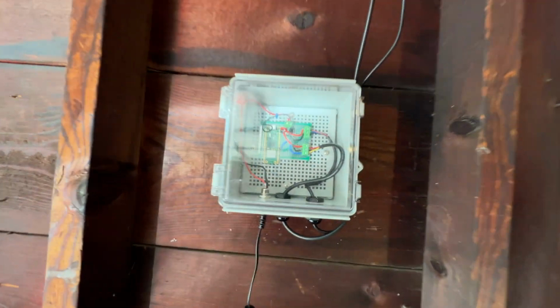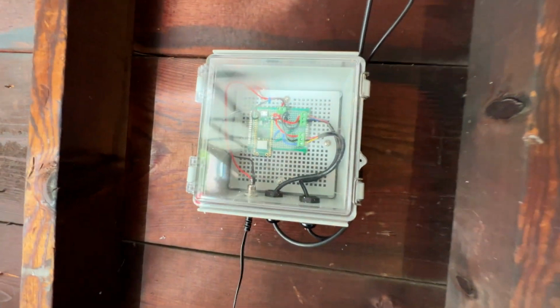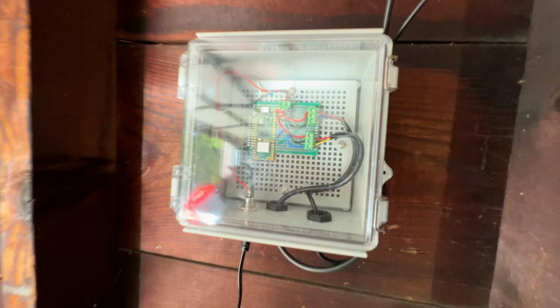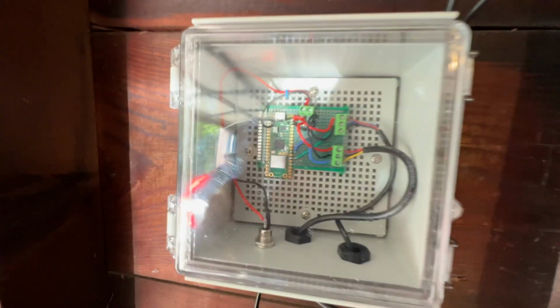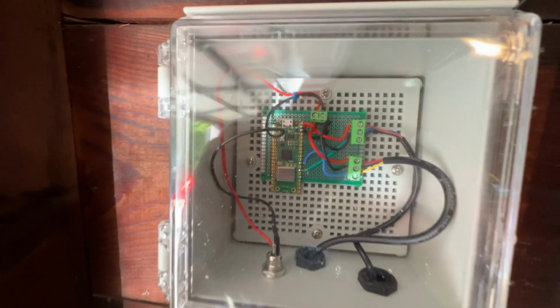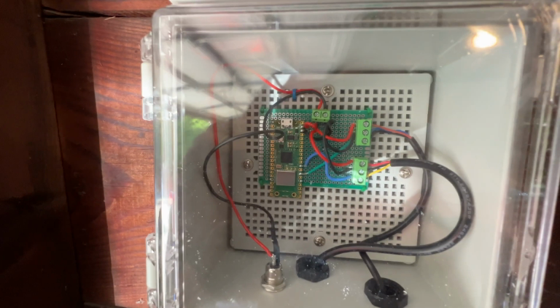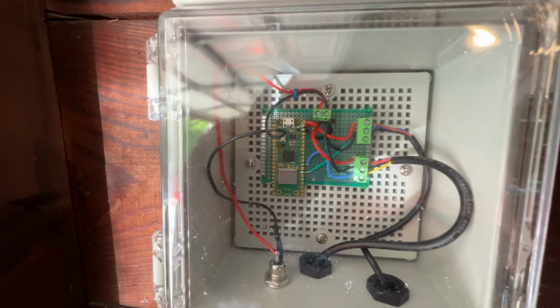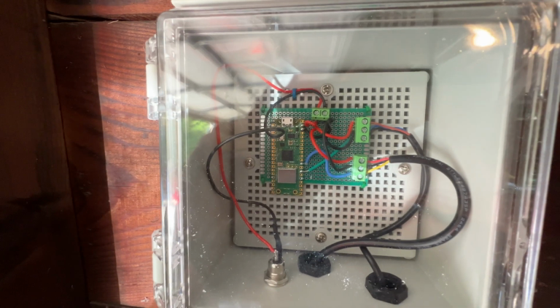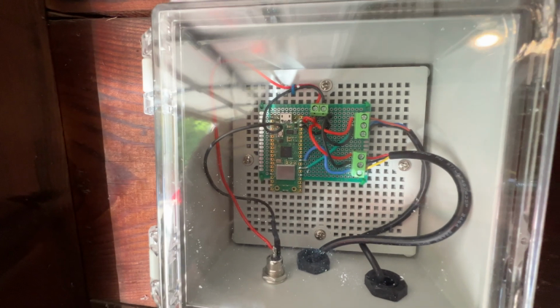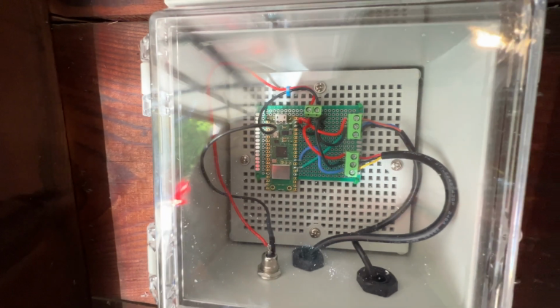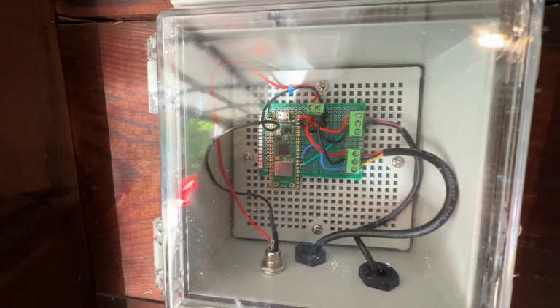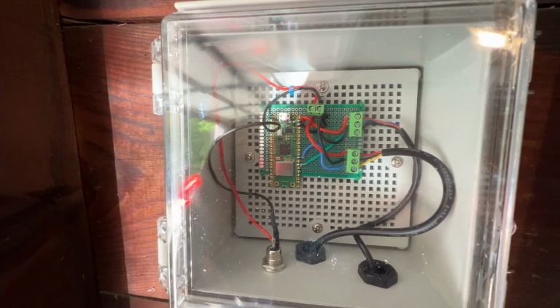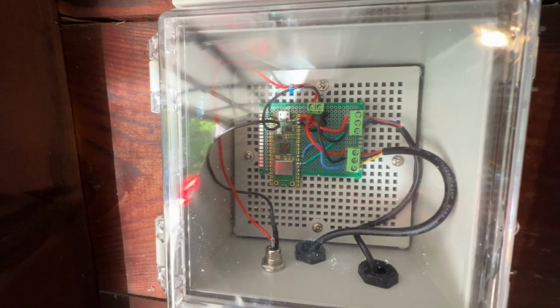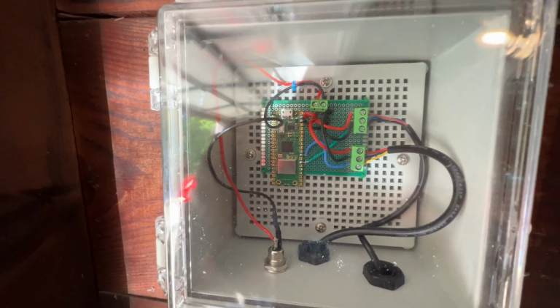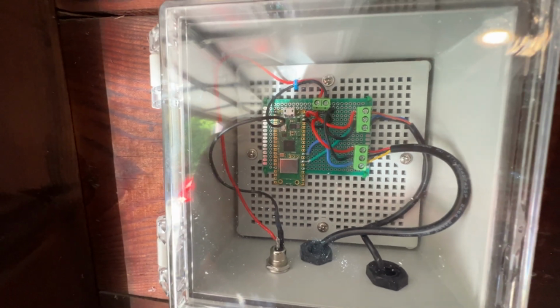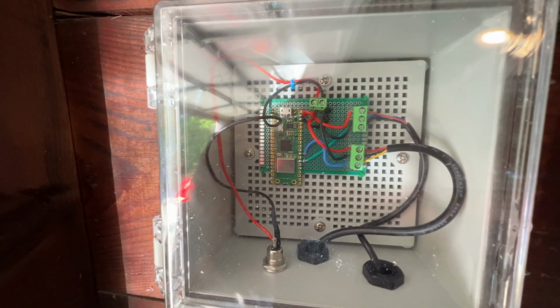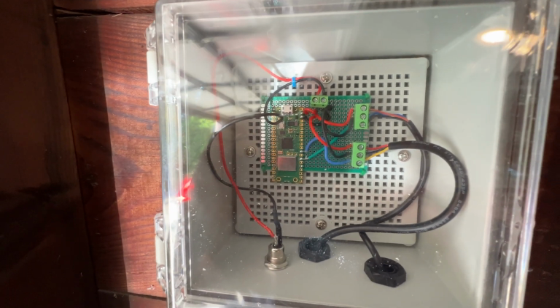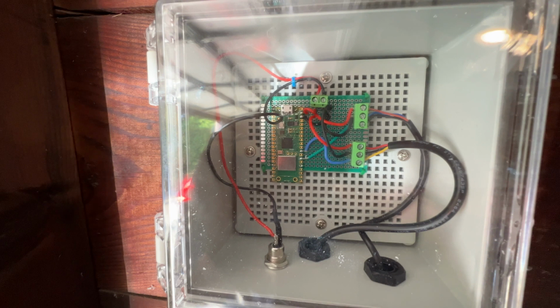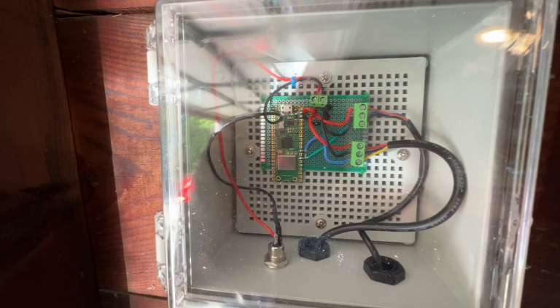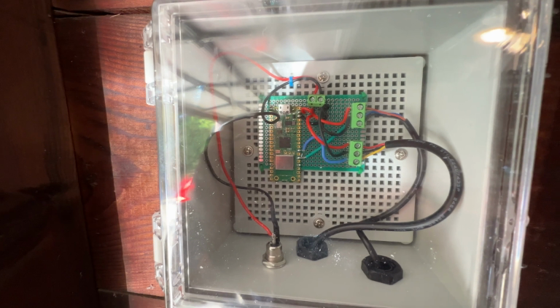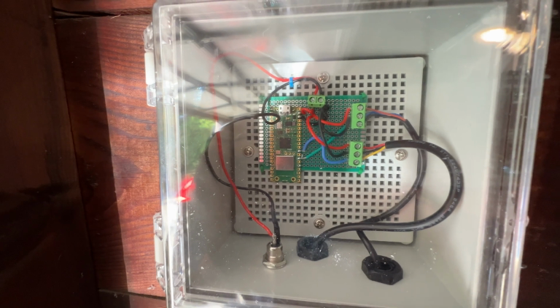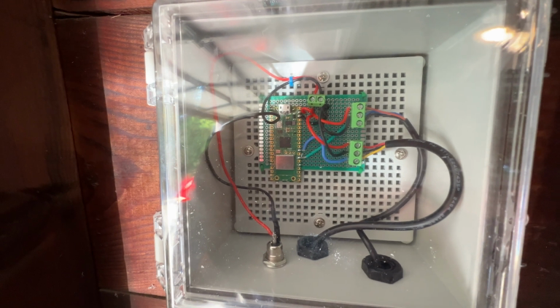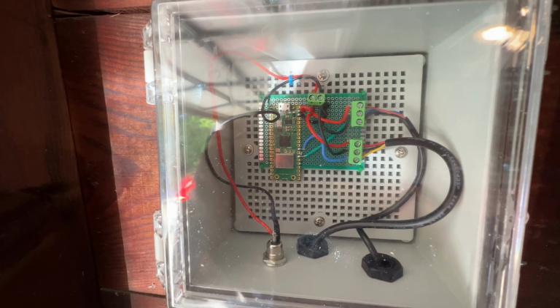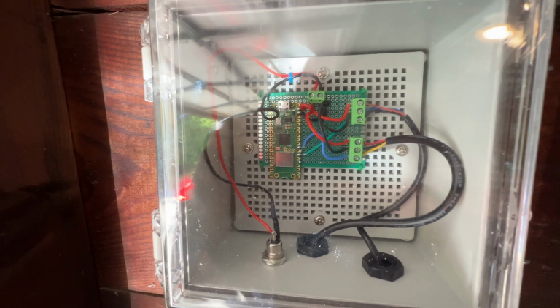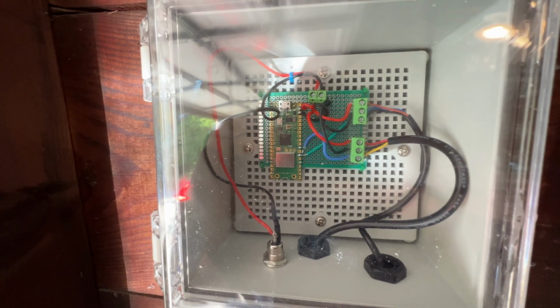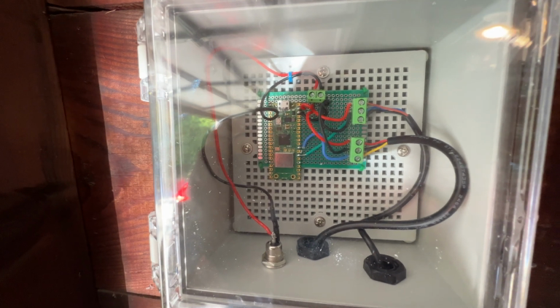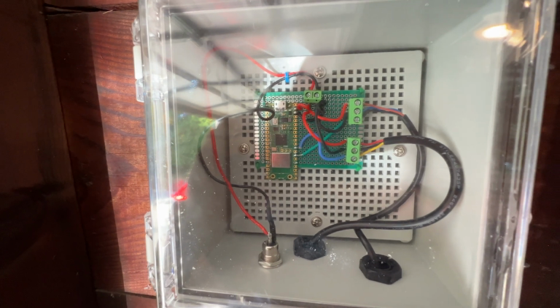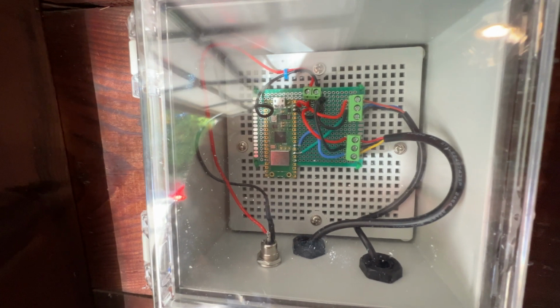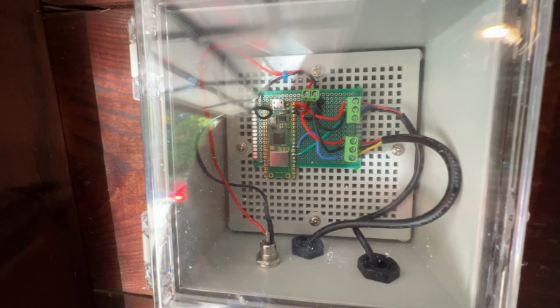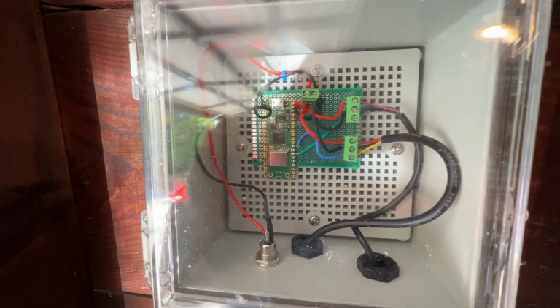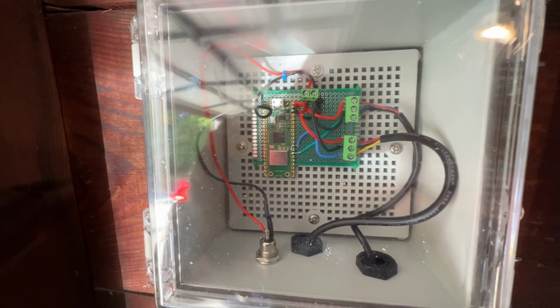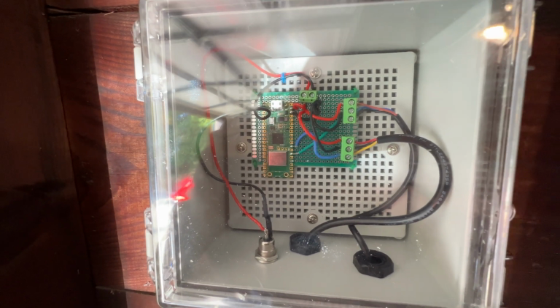This Raspberry Pi Pico connects to Wi-Fi and sends a message to the MQTT broker. That broker is what talks to the unit that's inside. Let's go take a look at that now.